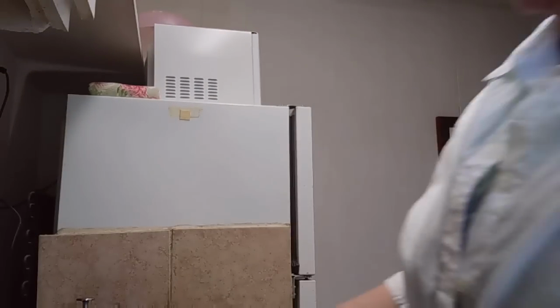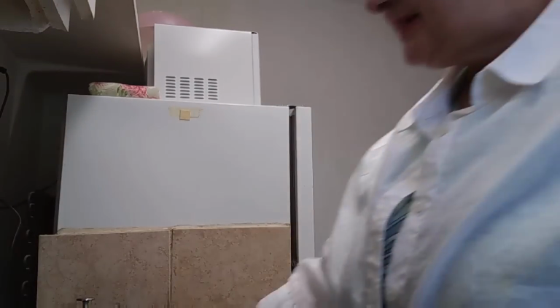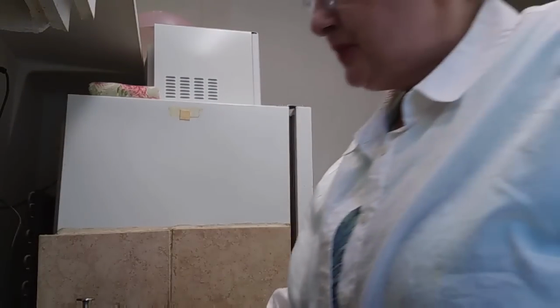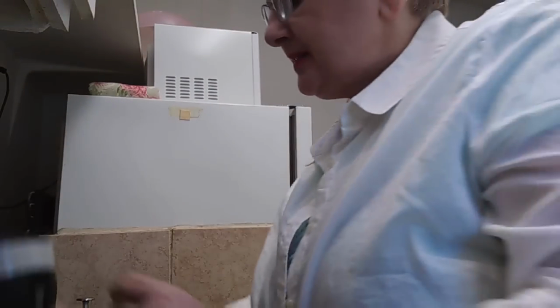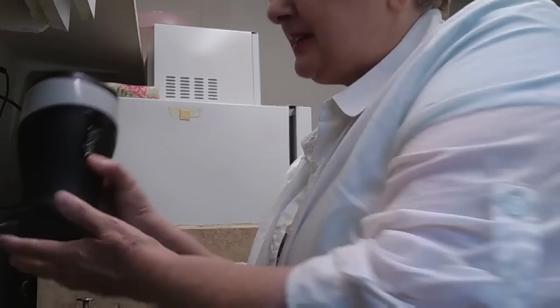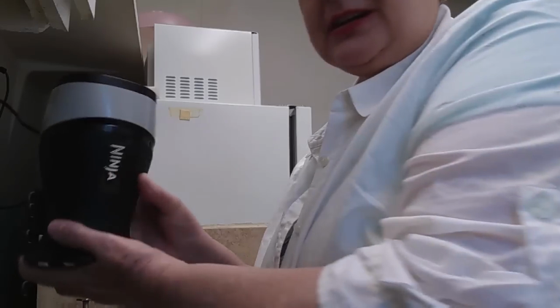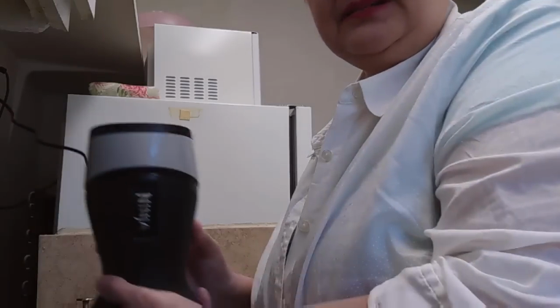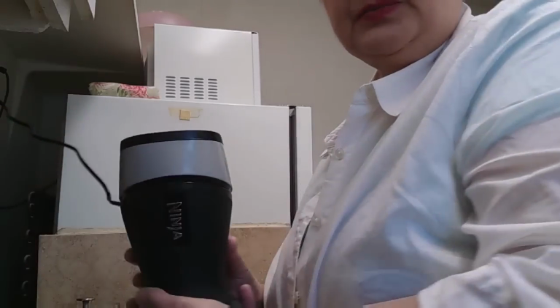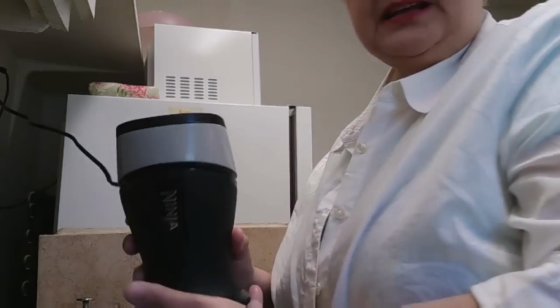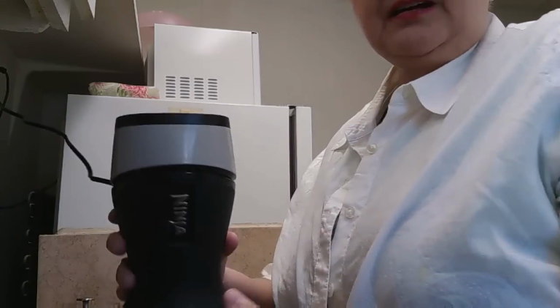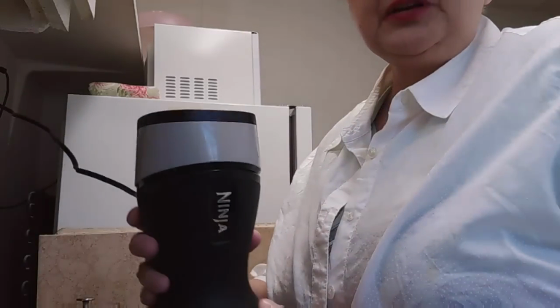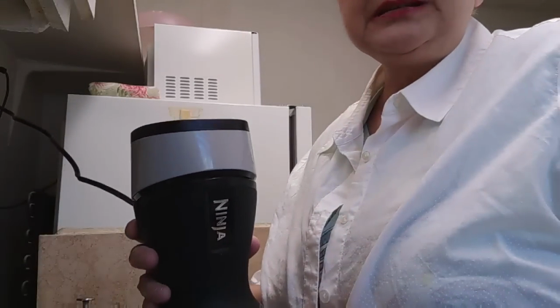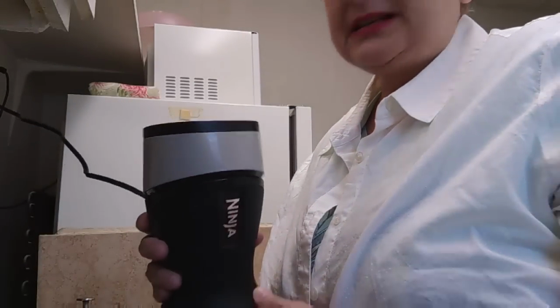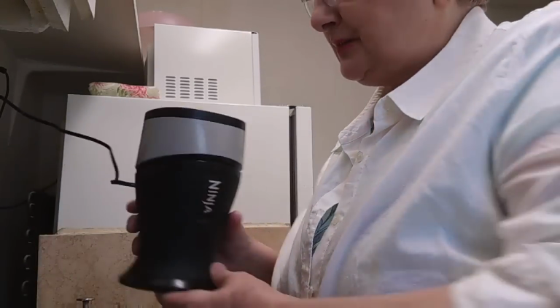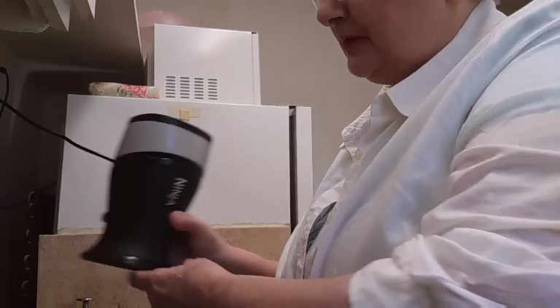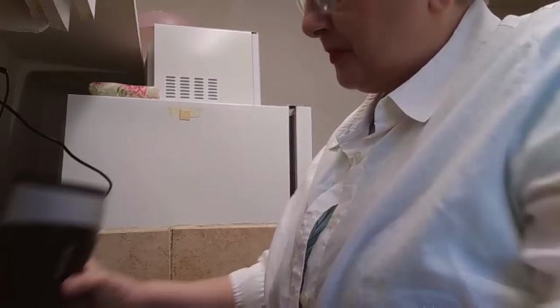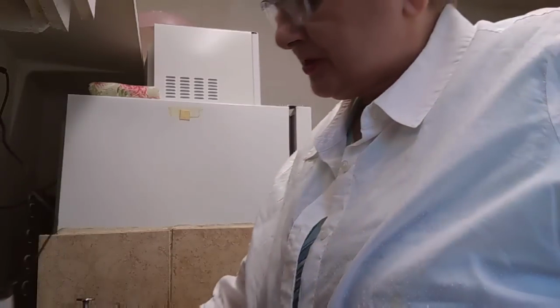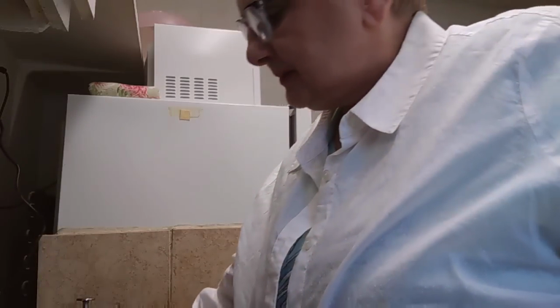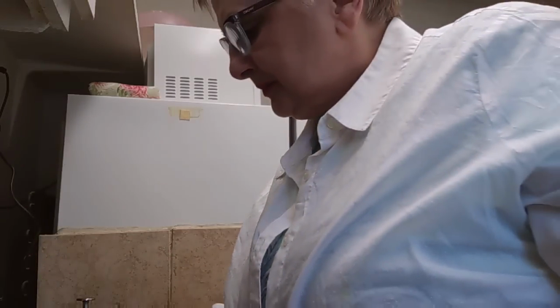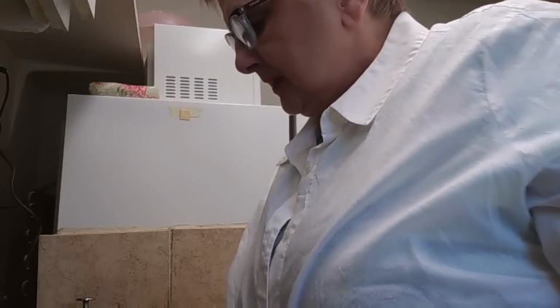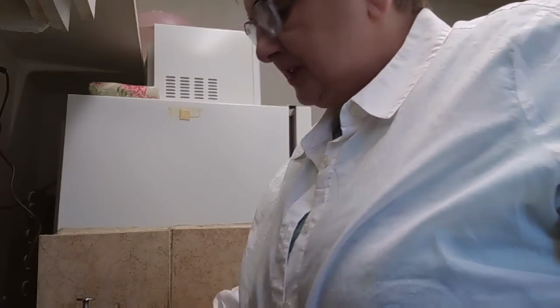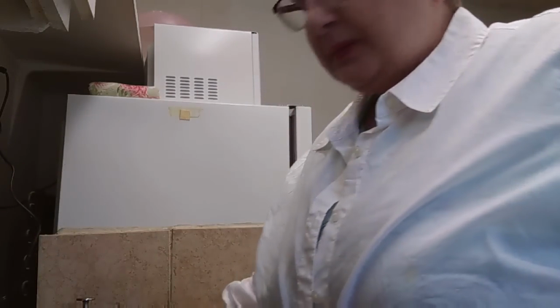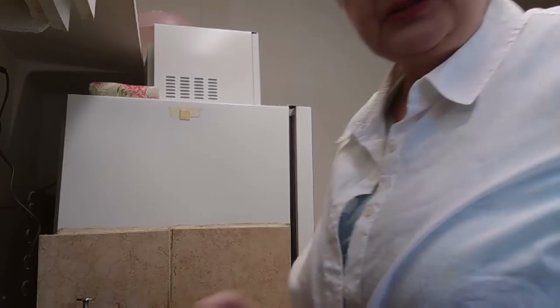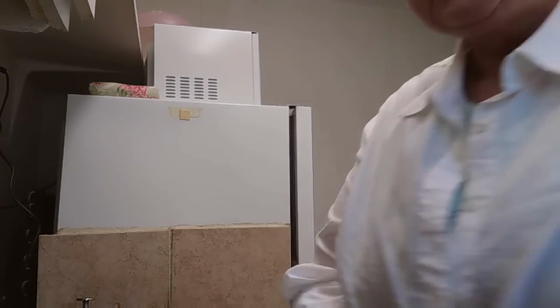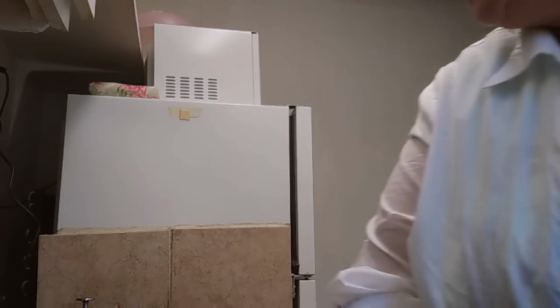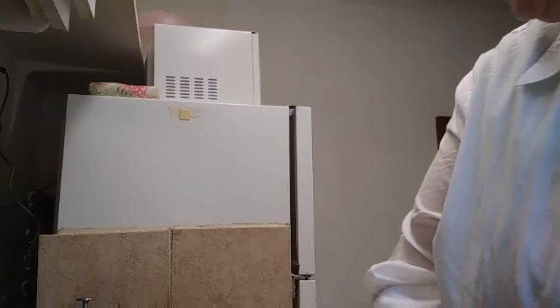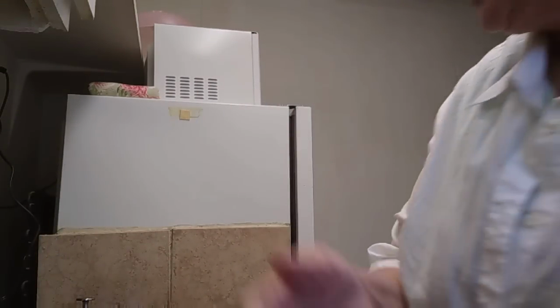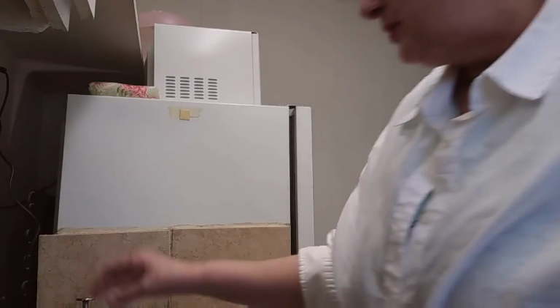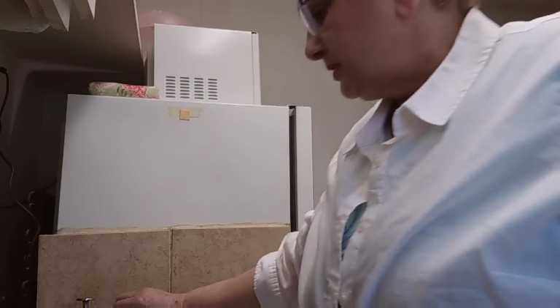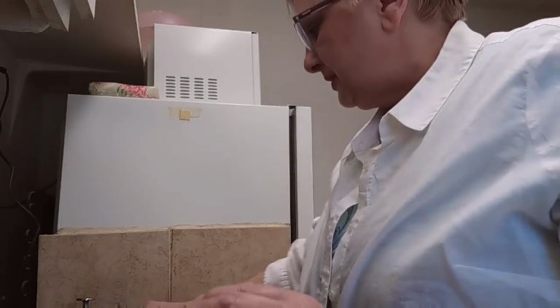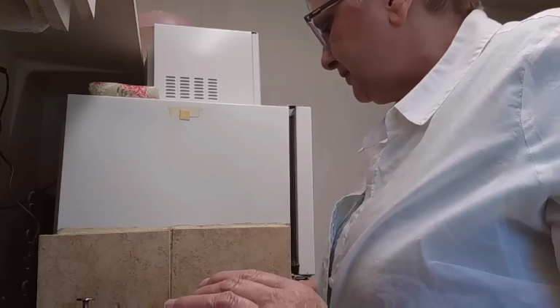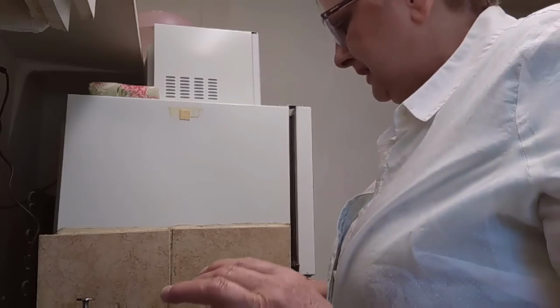I'm using the Ninja blender, and this was a Christmas gift from Marsha. She's one of my new subscribers and she was so sweet to order that for me.